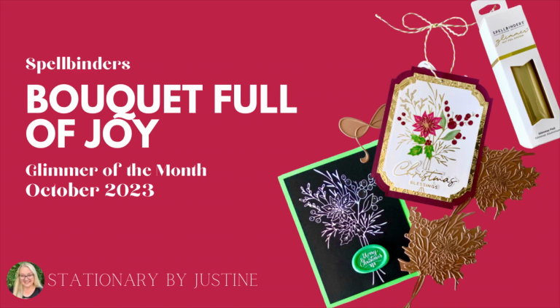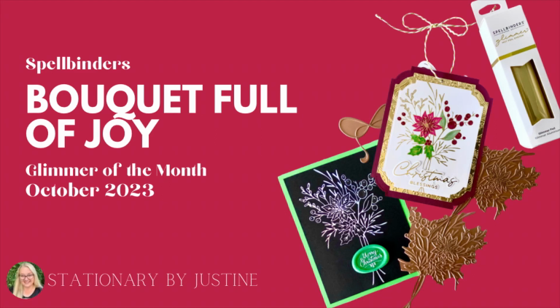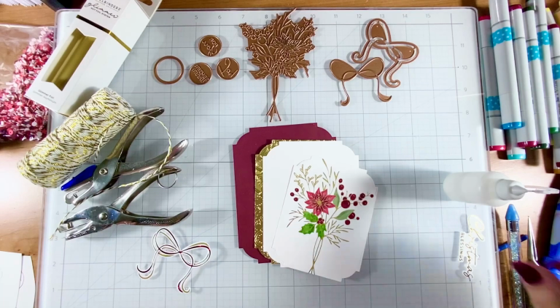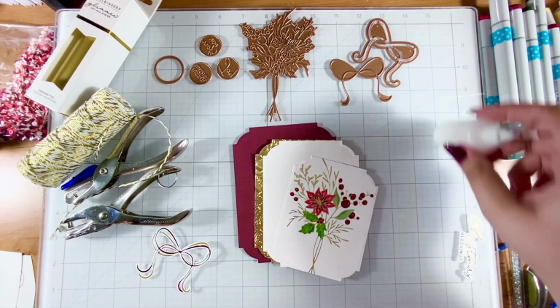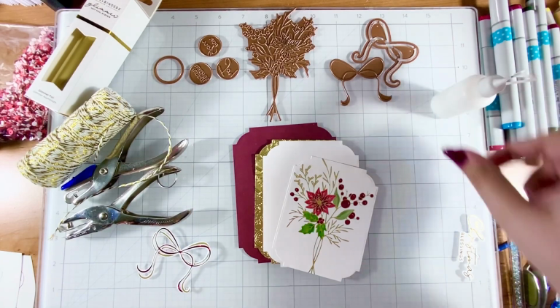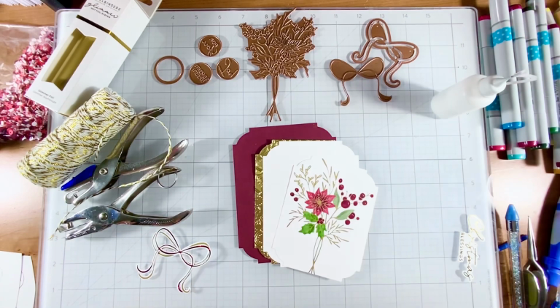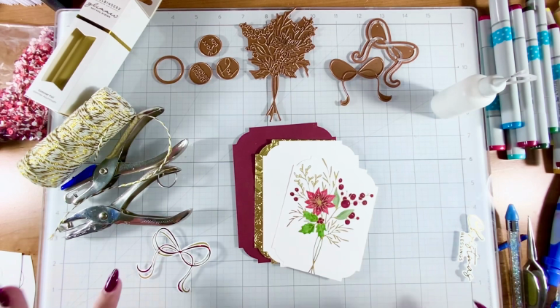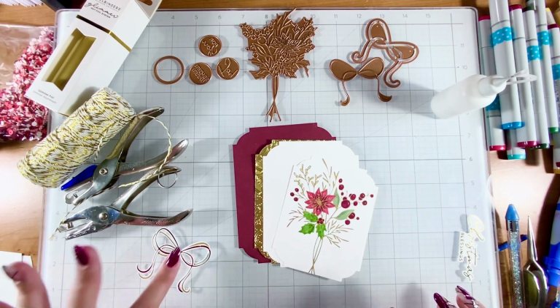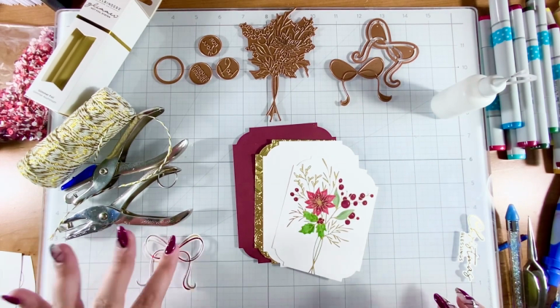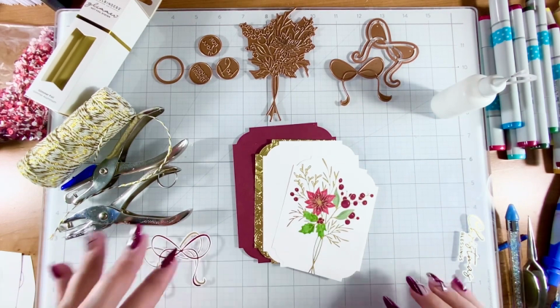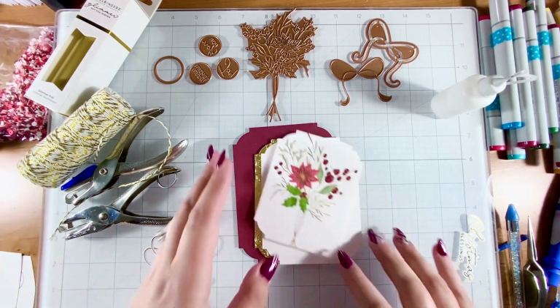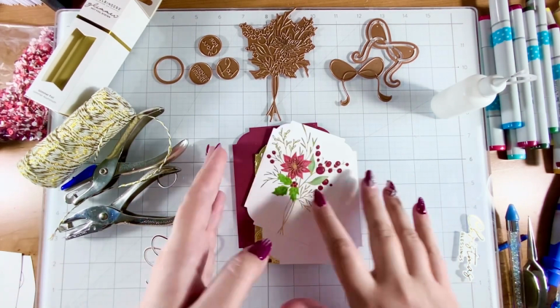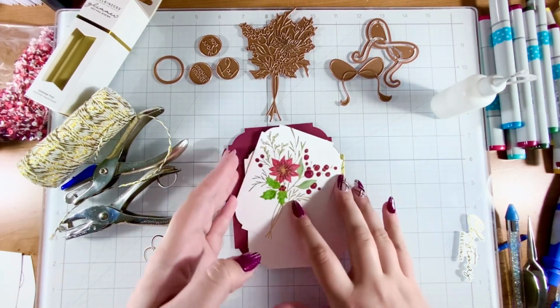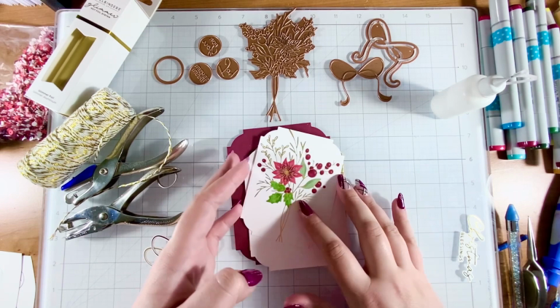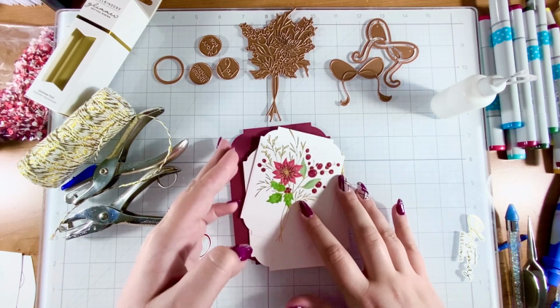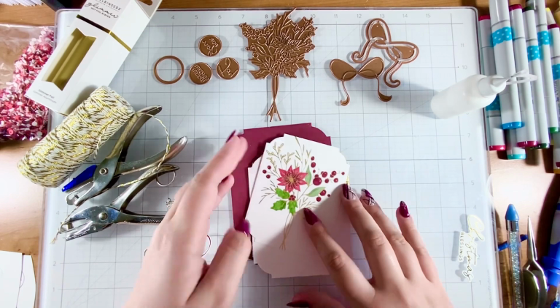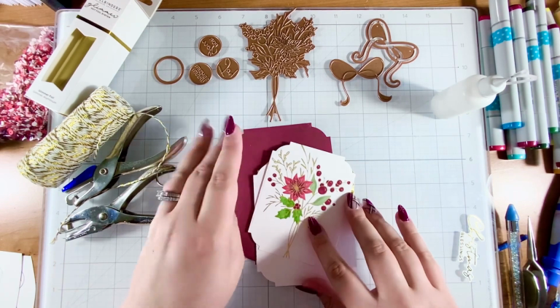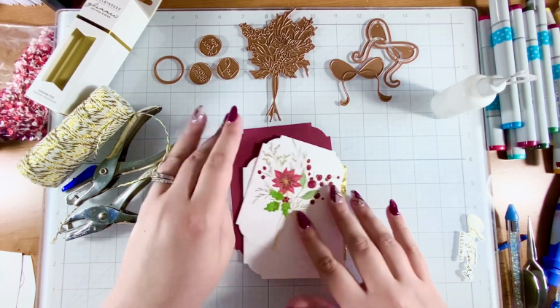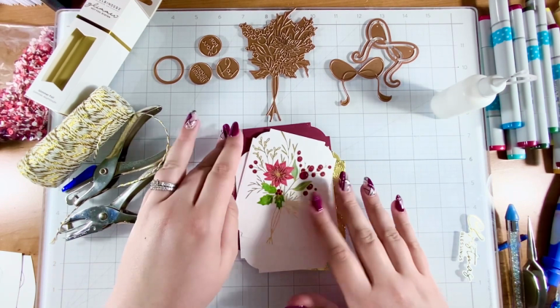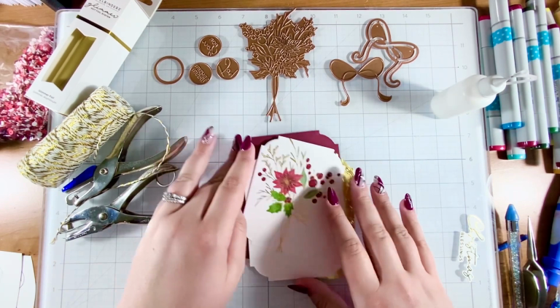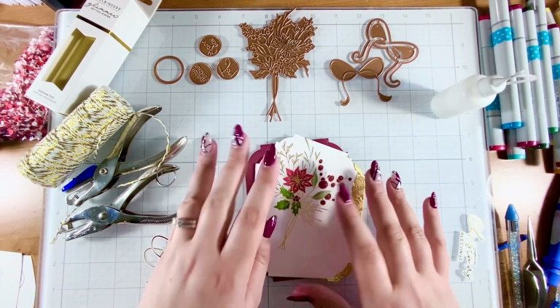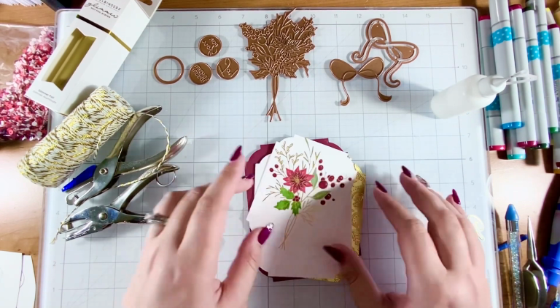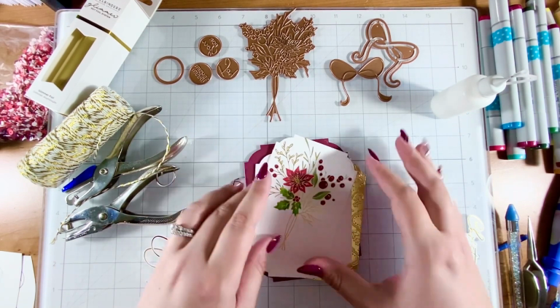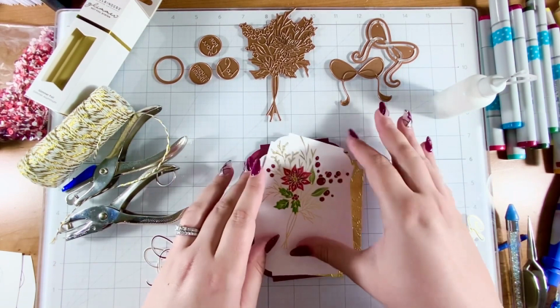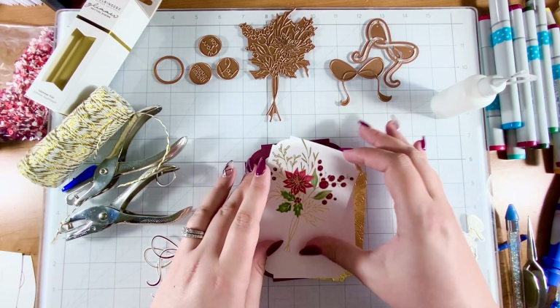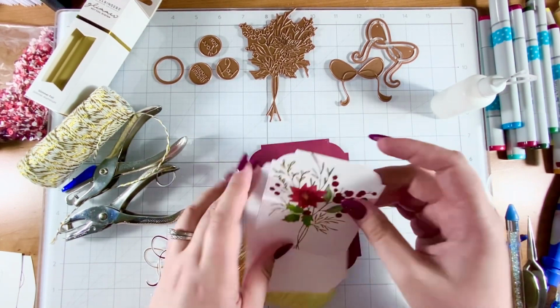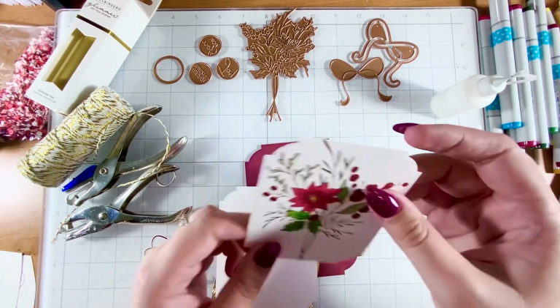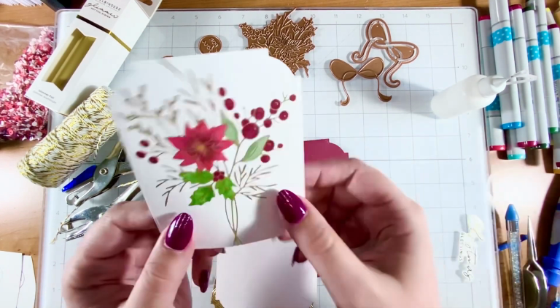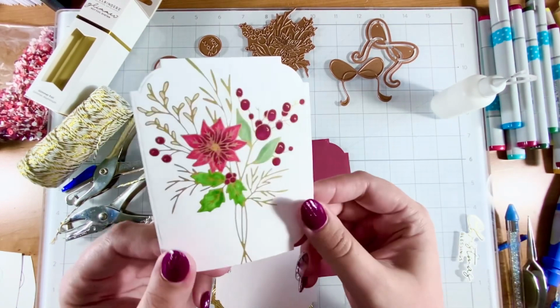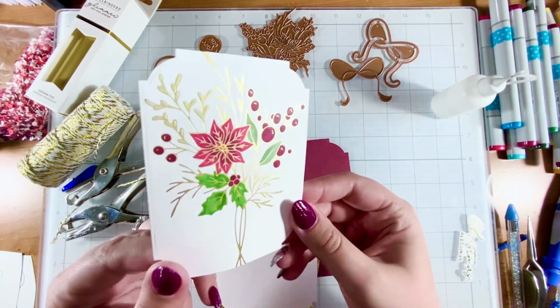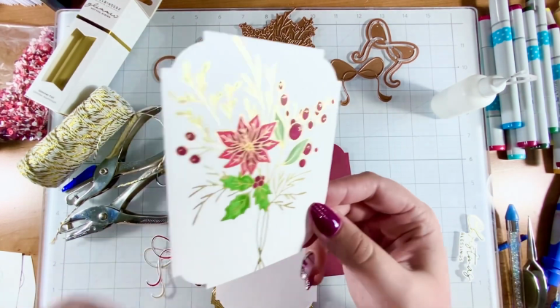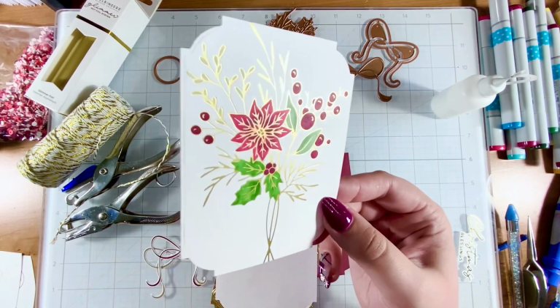Hey friend, it's Justine. Today I'm going to make an ornament keepsake card with the beautiful glimmer of the month from Spellbinders.